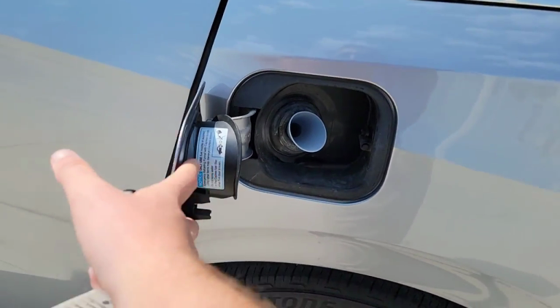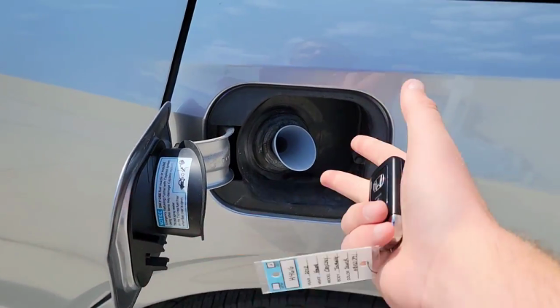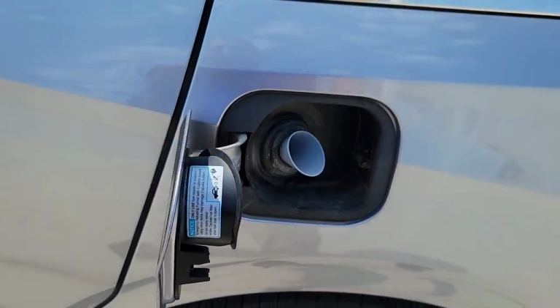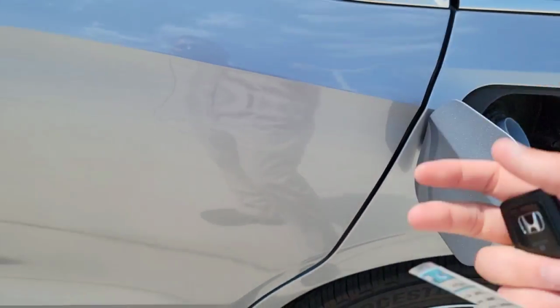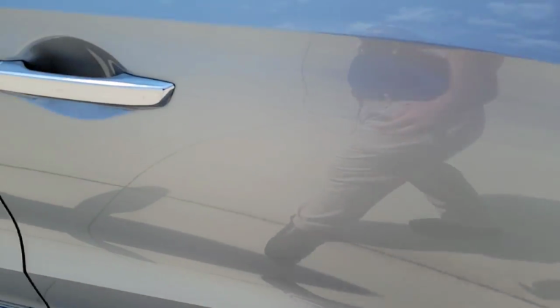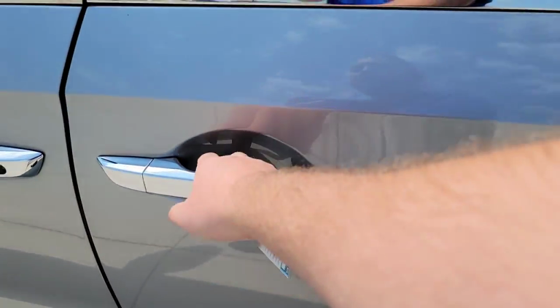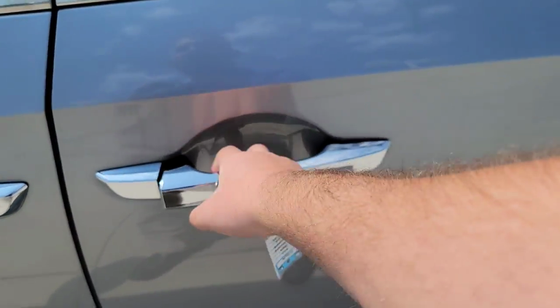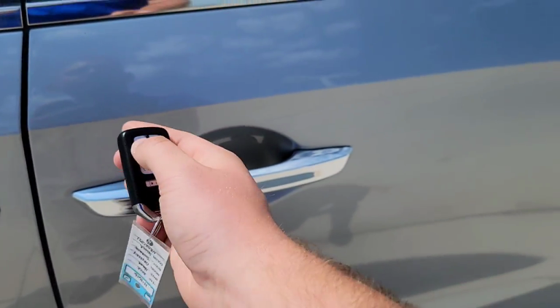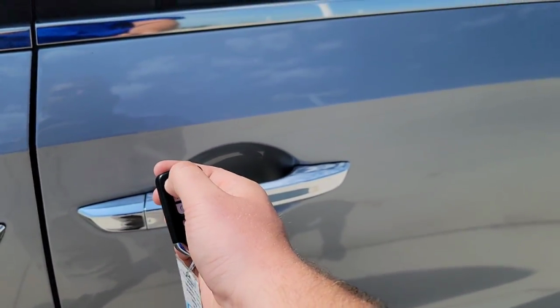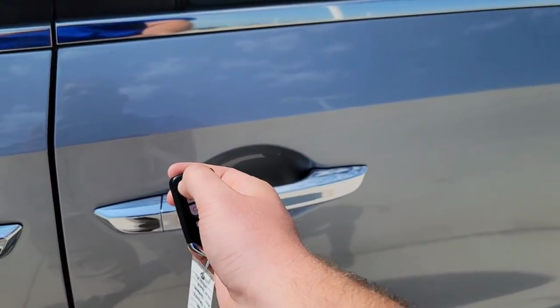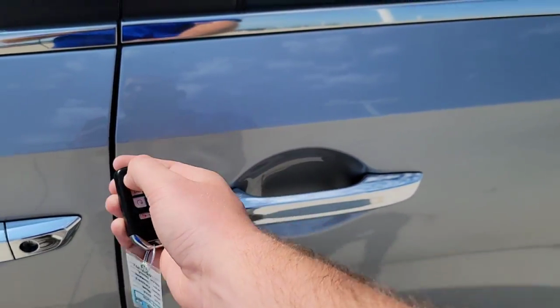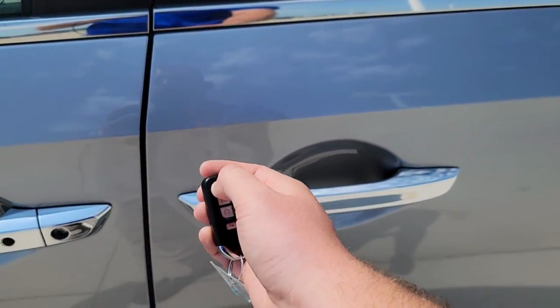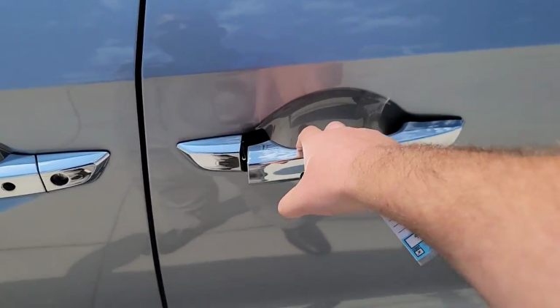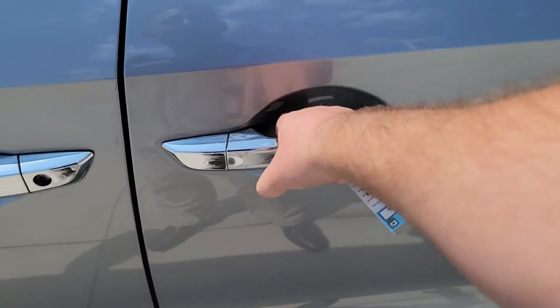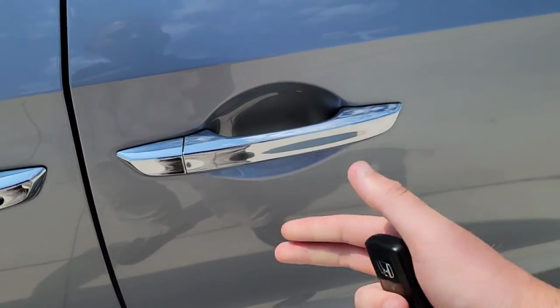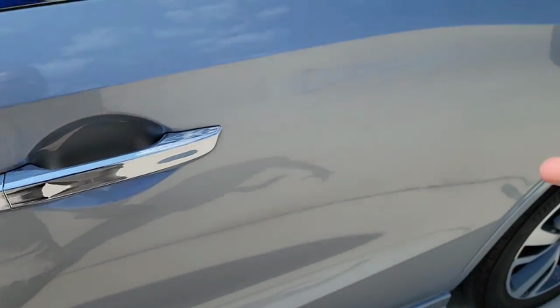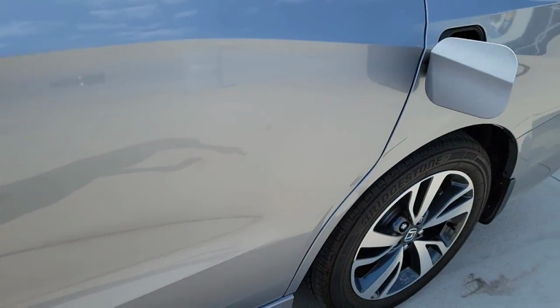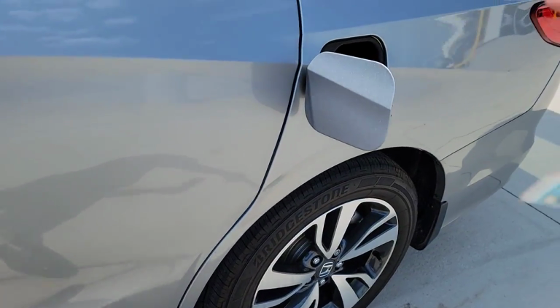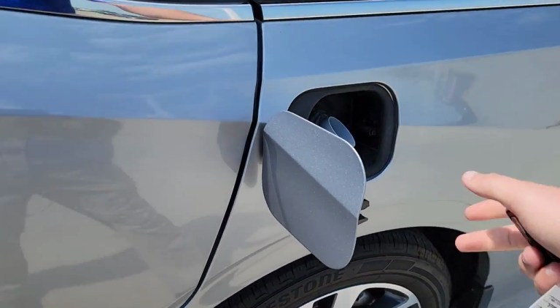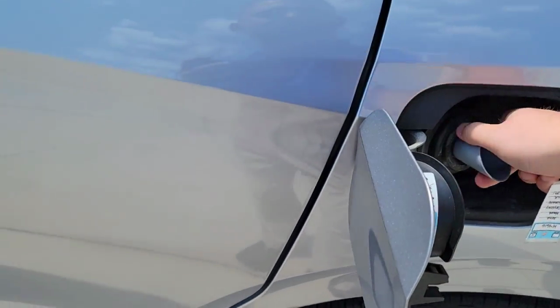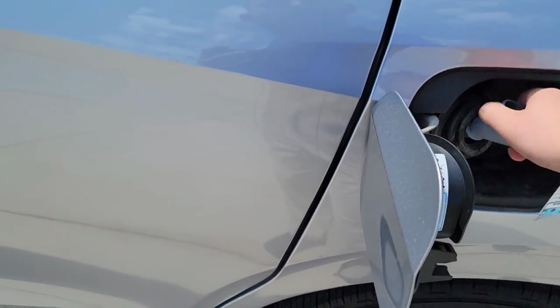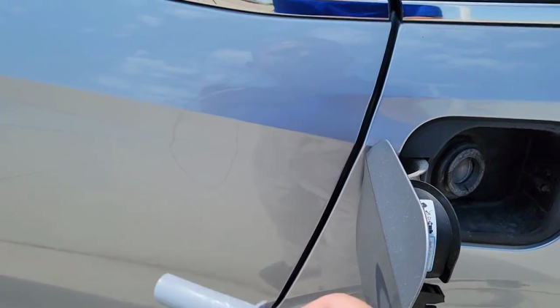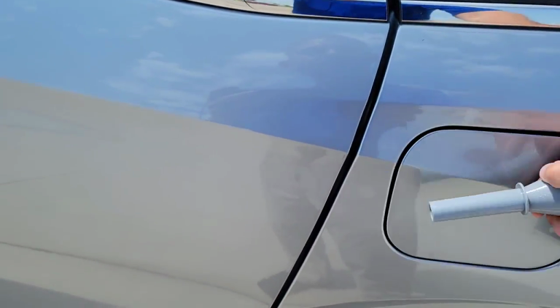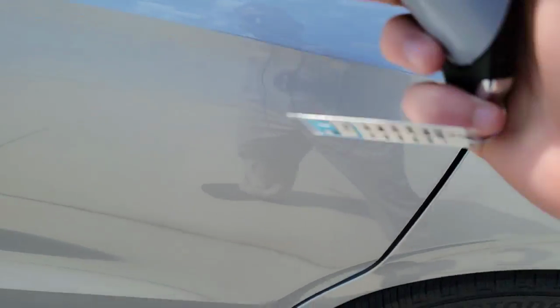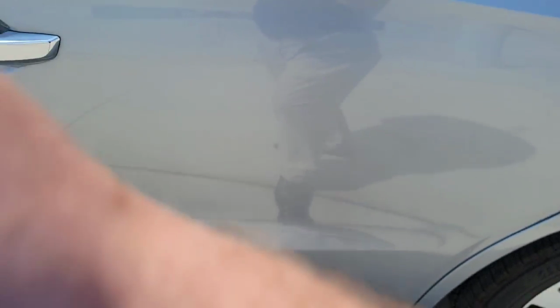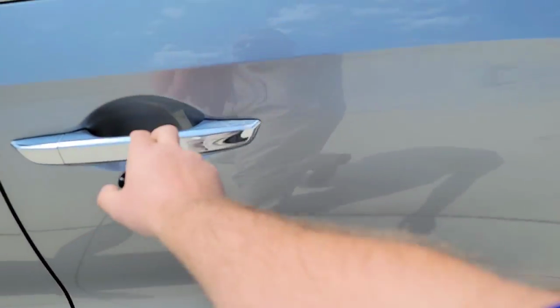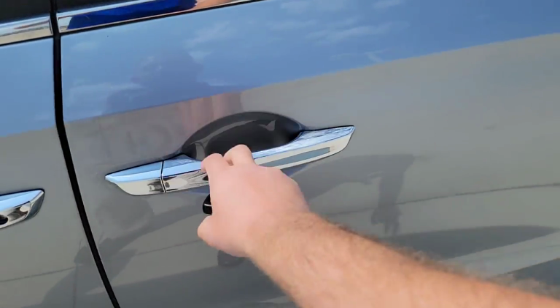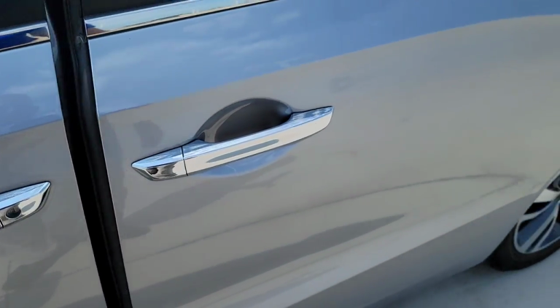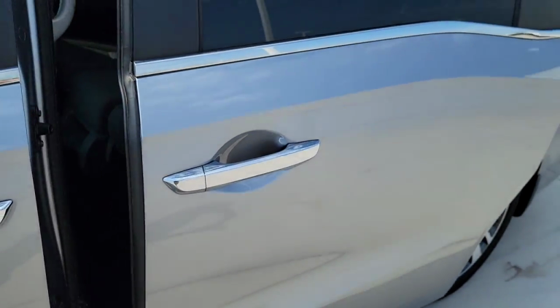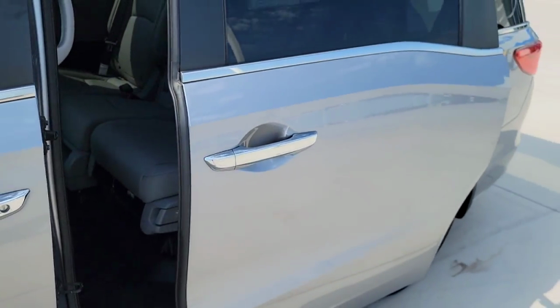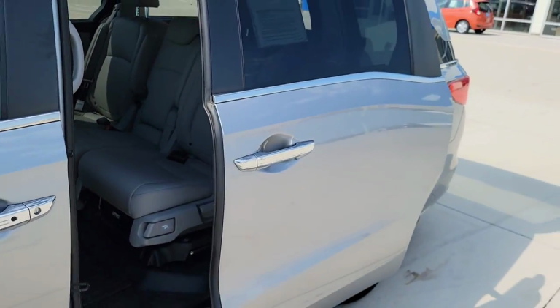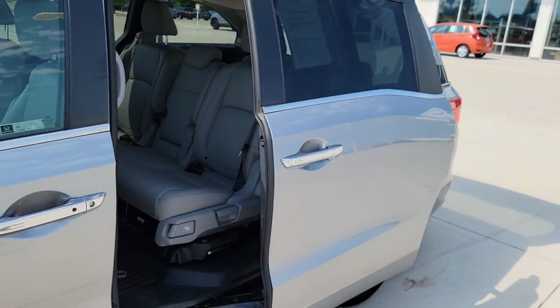Now the cool thing is while you're funneling up — even when the car is unlocked — the gas door won't open the side door. This has to be closed for the door to open. That's the bonus right there for you guys.